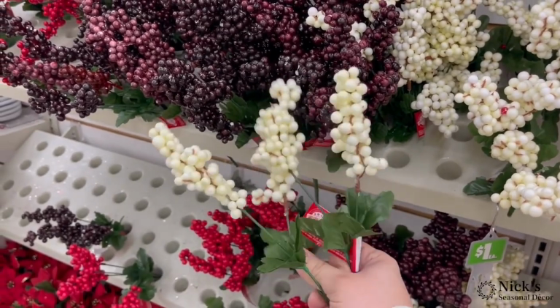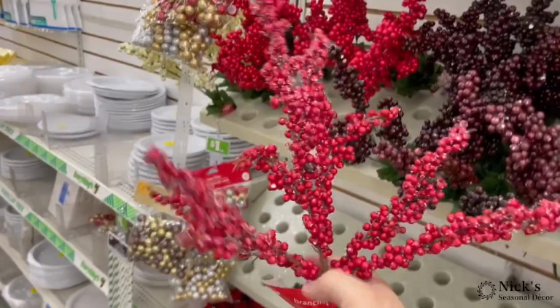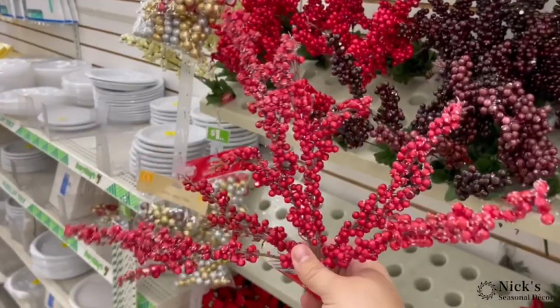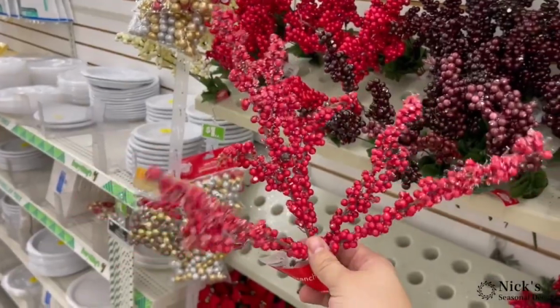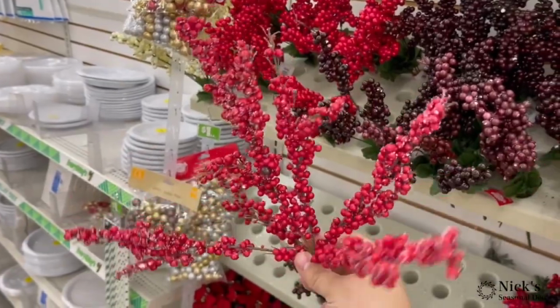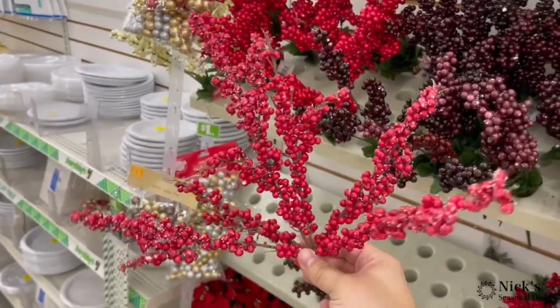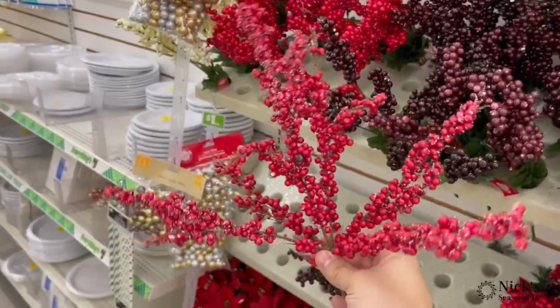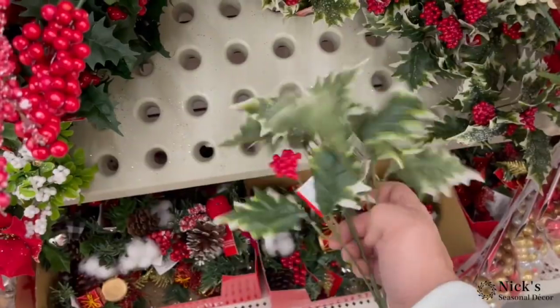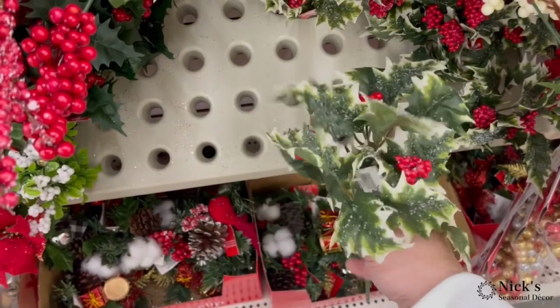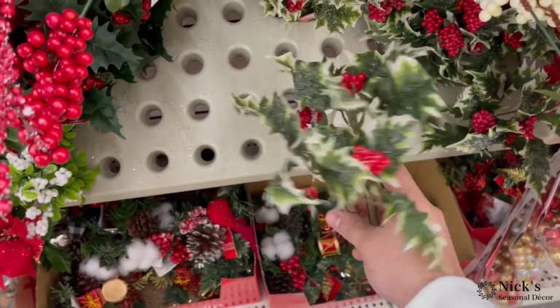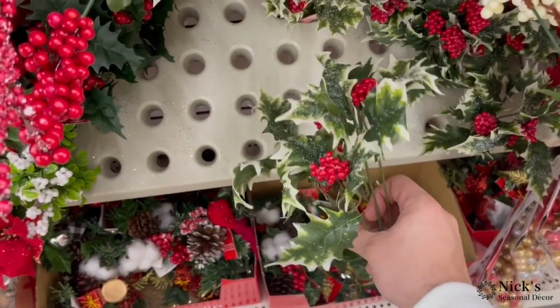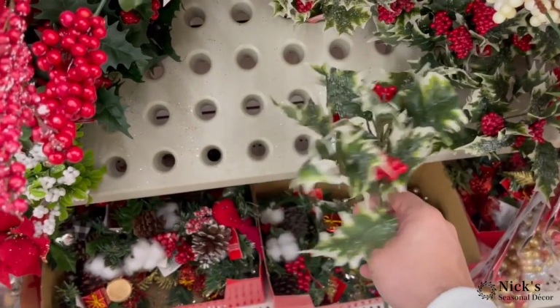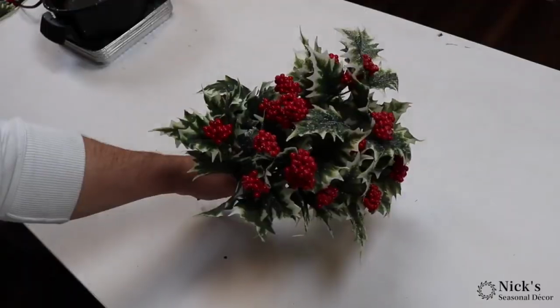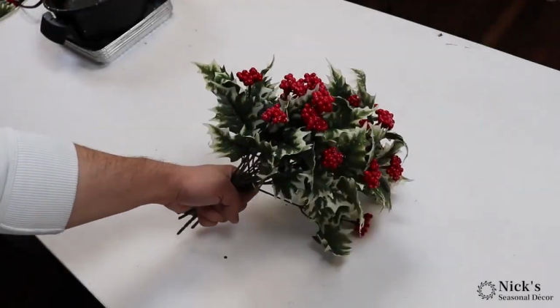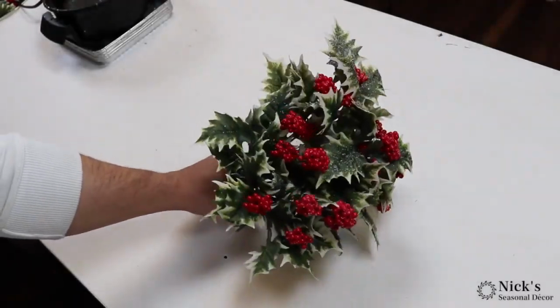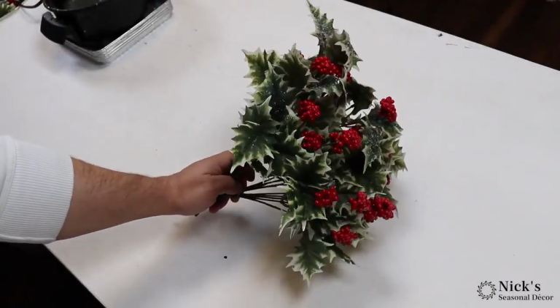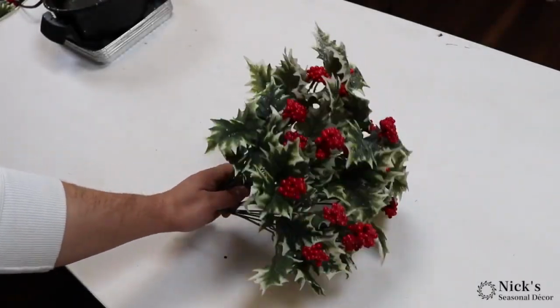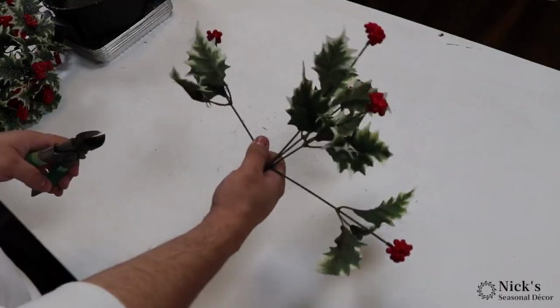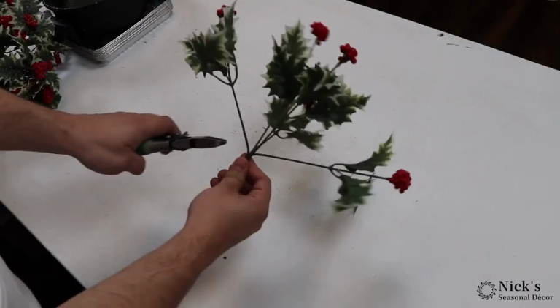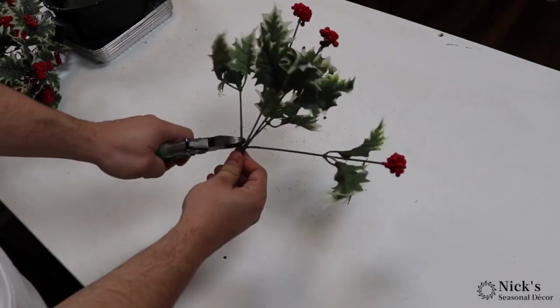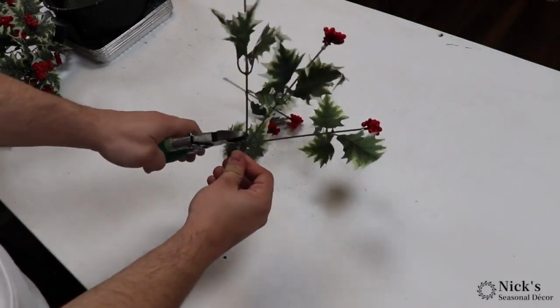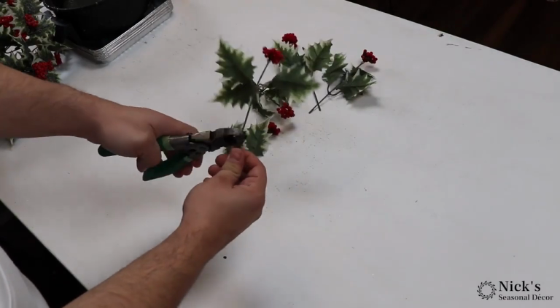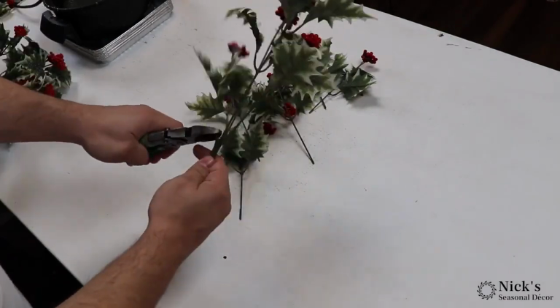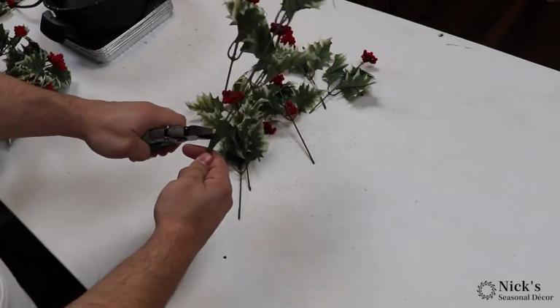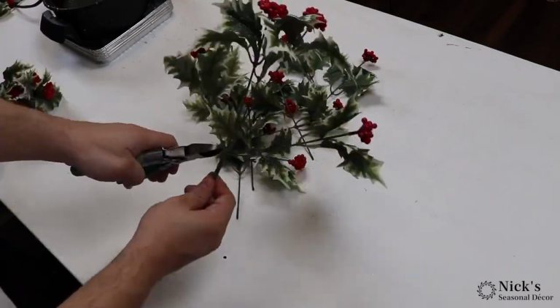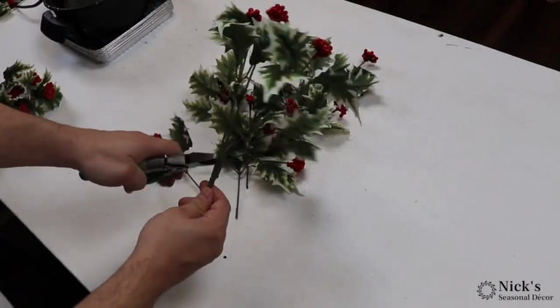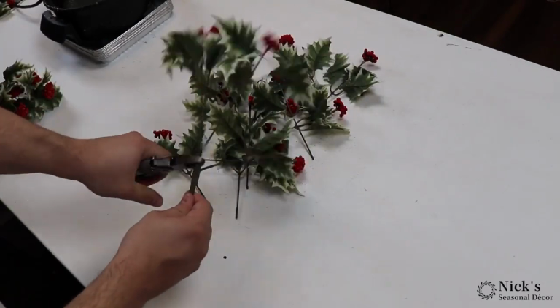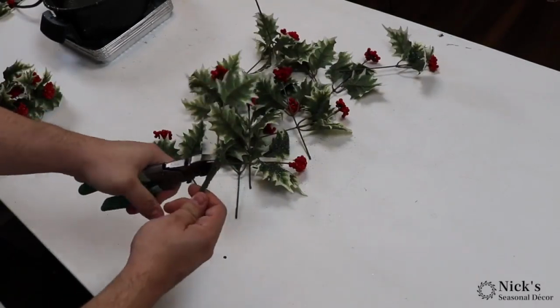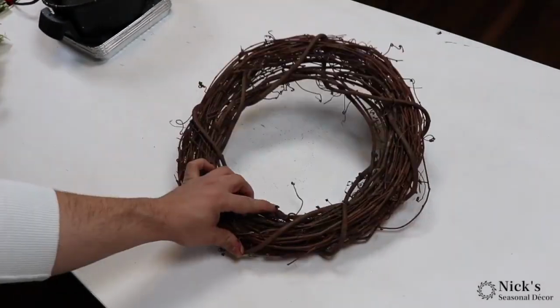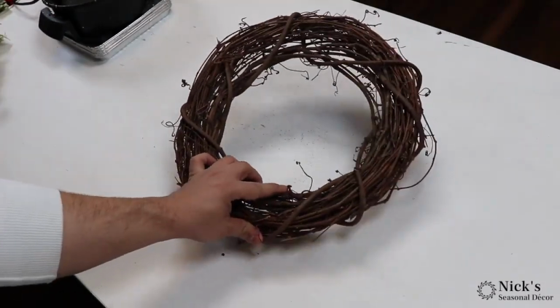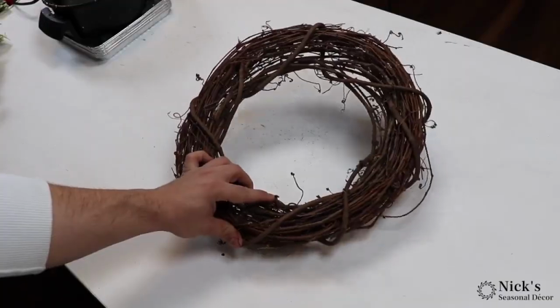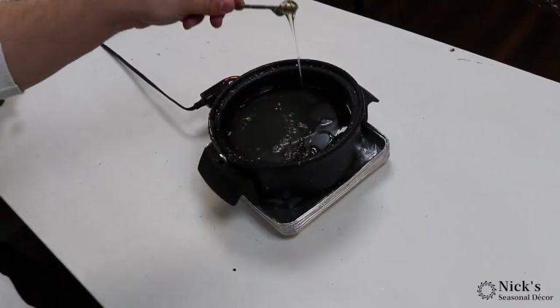I found some of these white berries, I found some of these beautiful red berries, and the highlight of this design is going to be the hollies. I picked up 5 or 6 of each color. We ended up not using the white, so you can easily get away with about 10-11 sprays between the holly and the red berries.